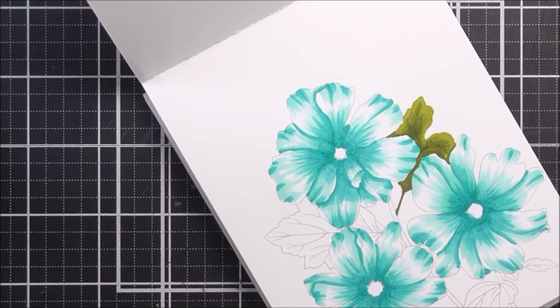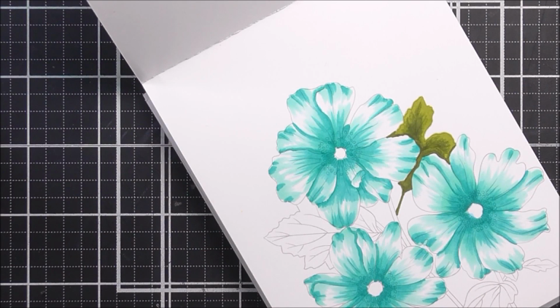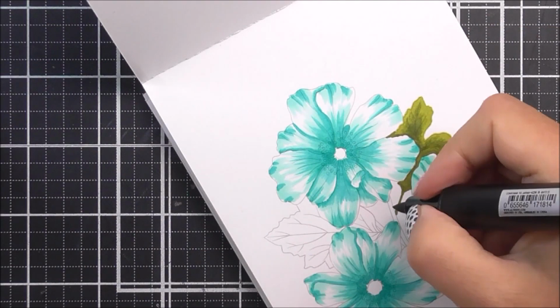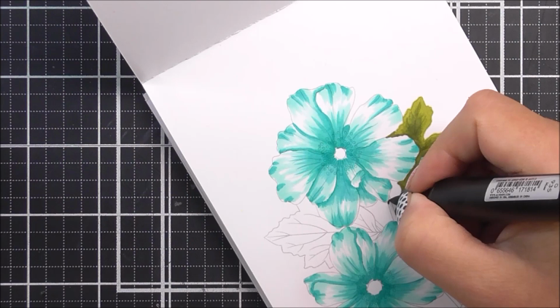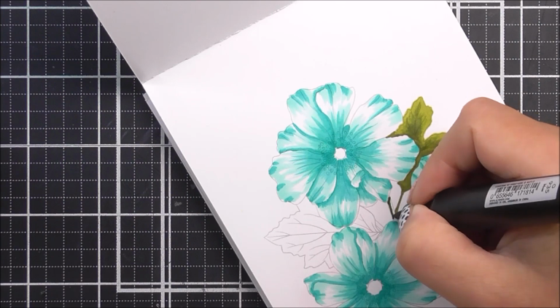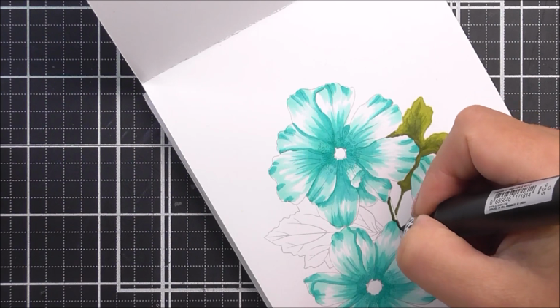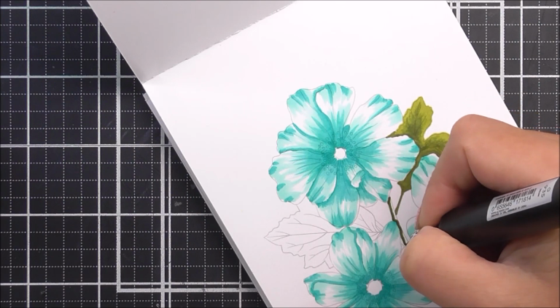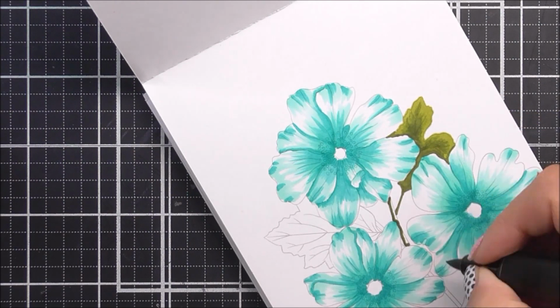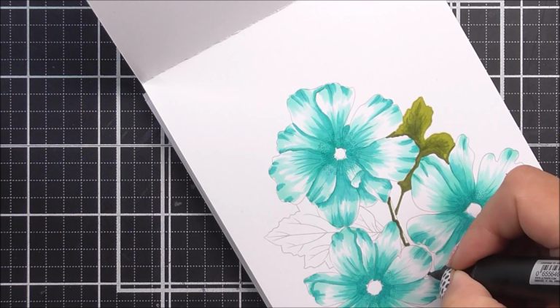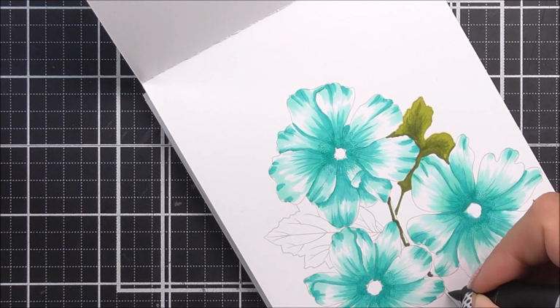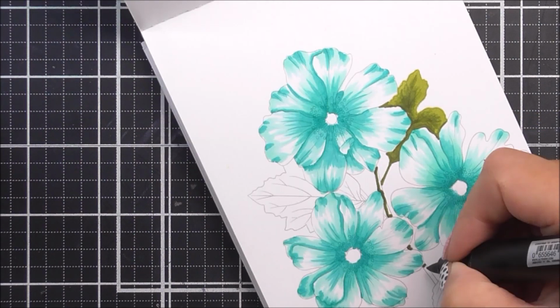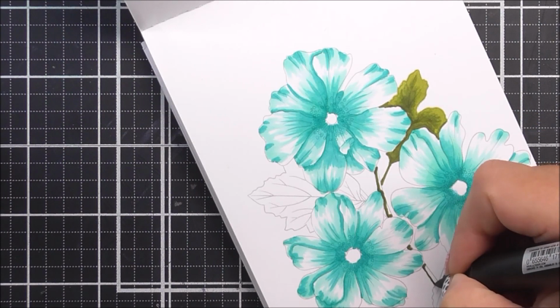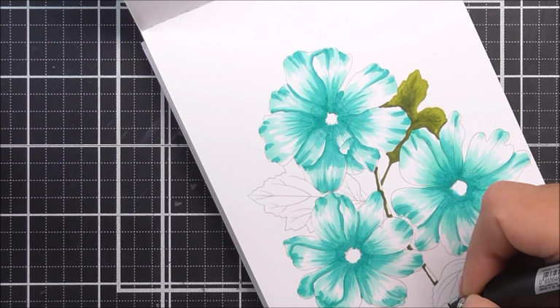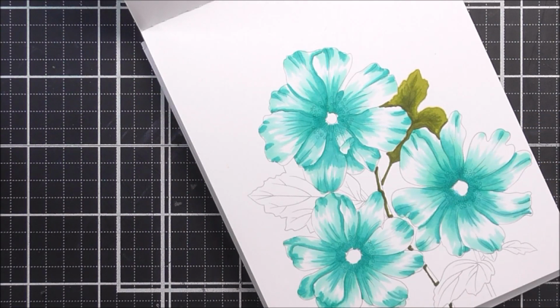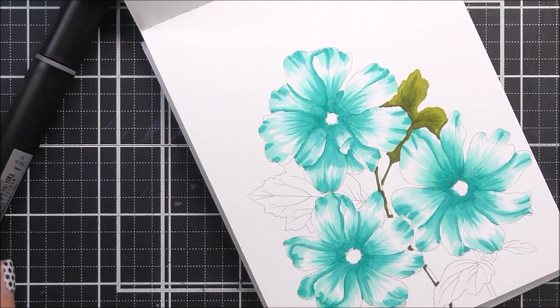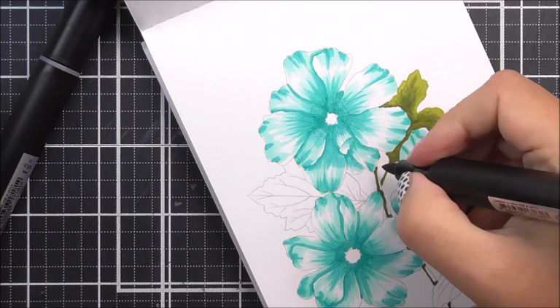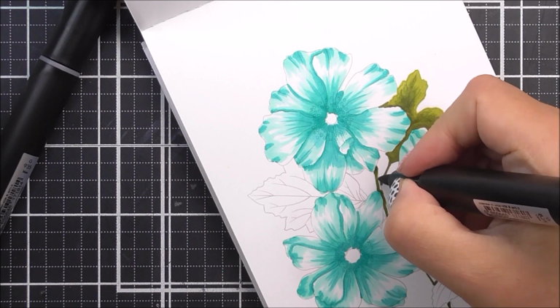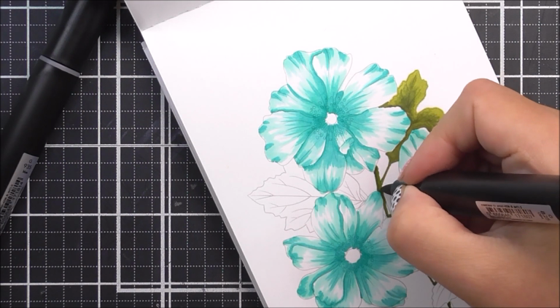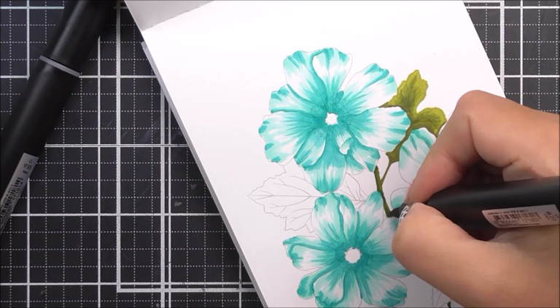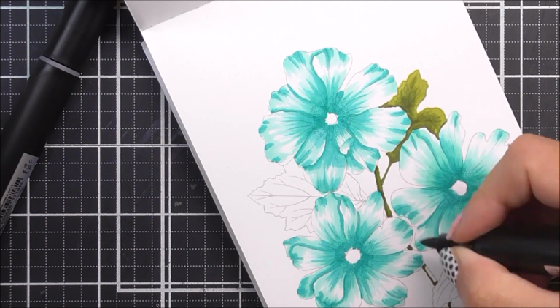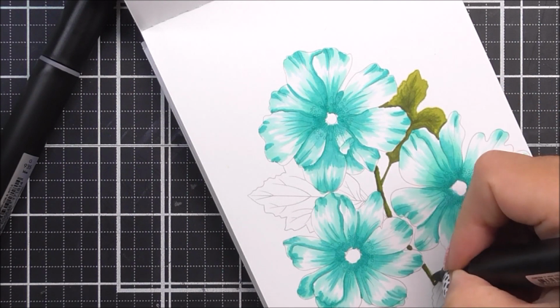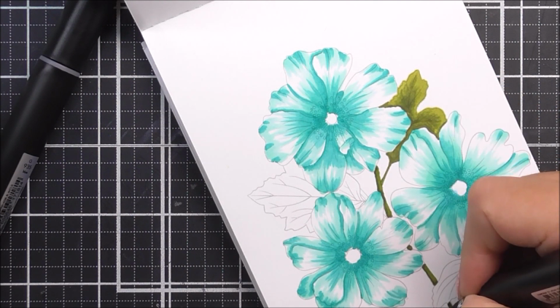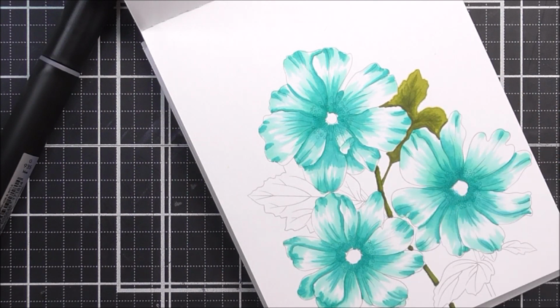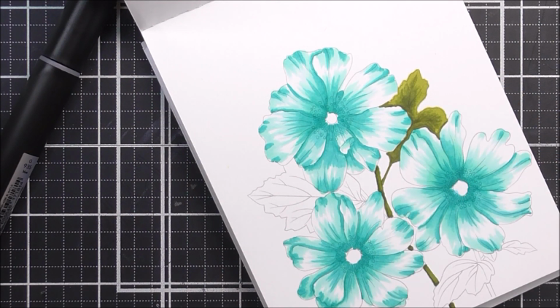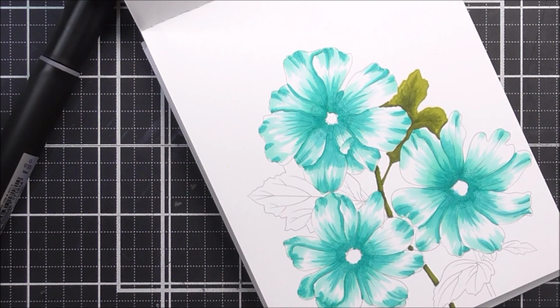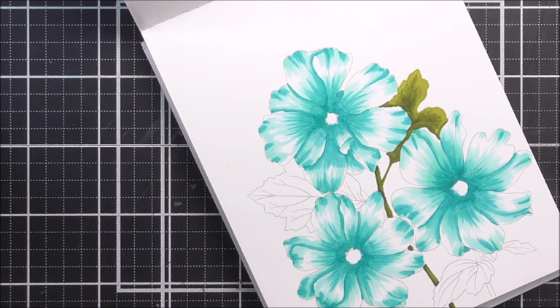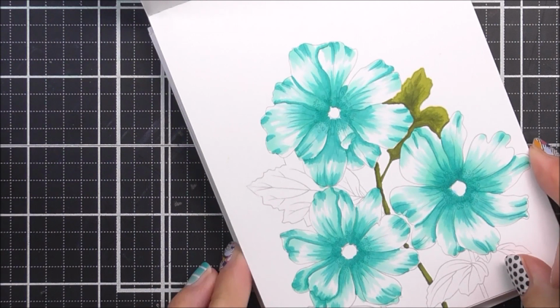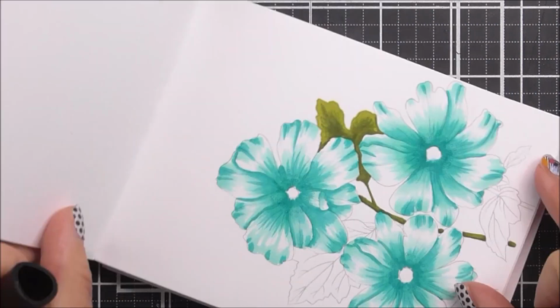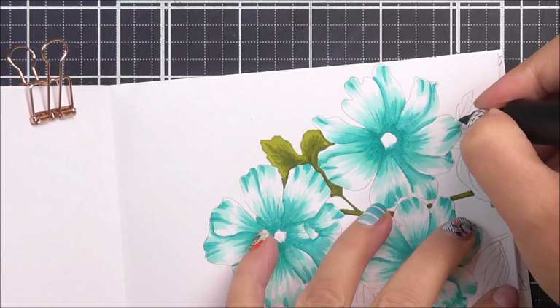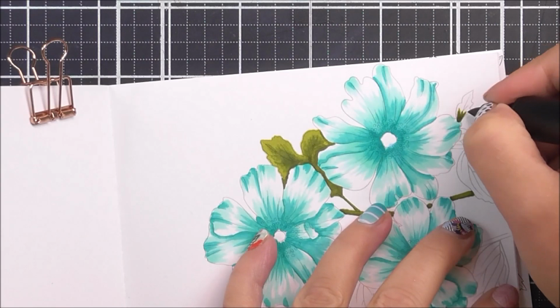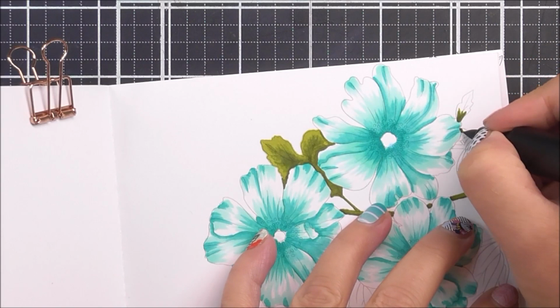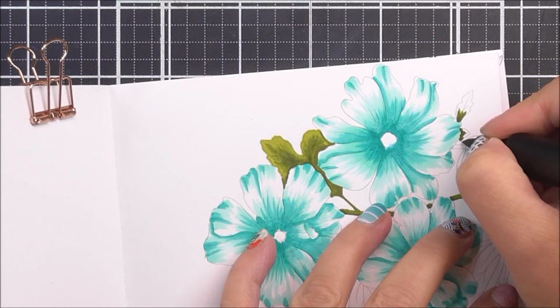As you can see with the petals, I didn't add all of the marker all over them — I still like that white highlight there.